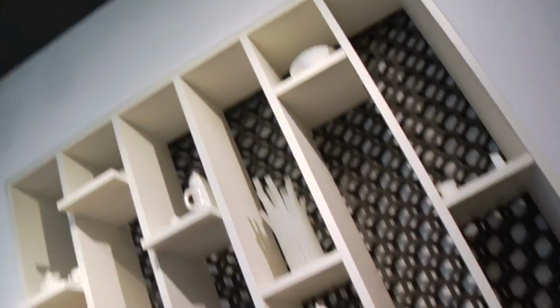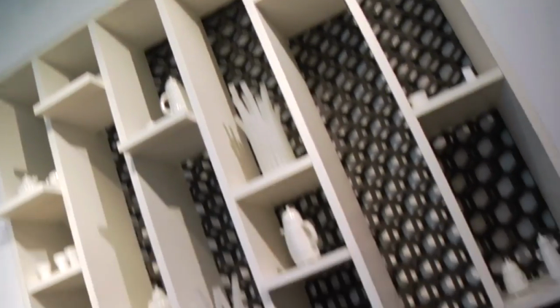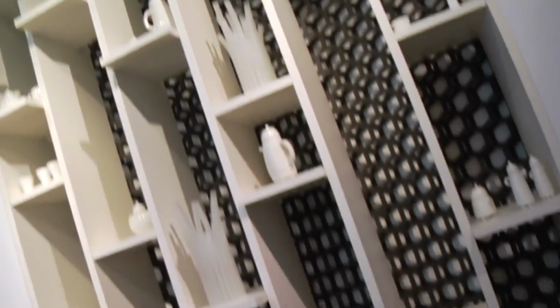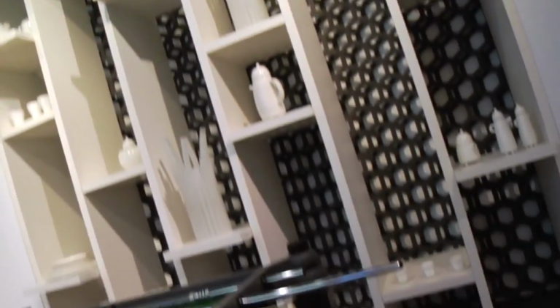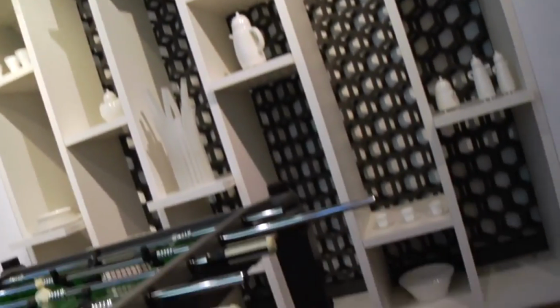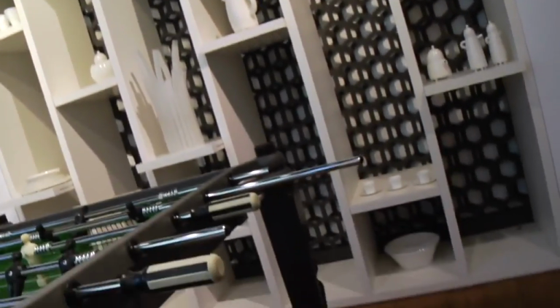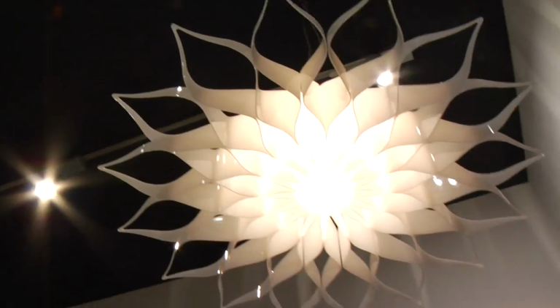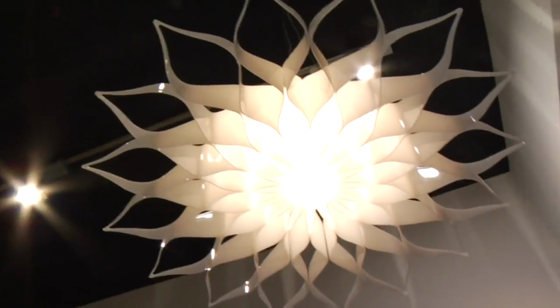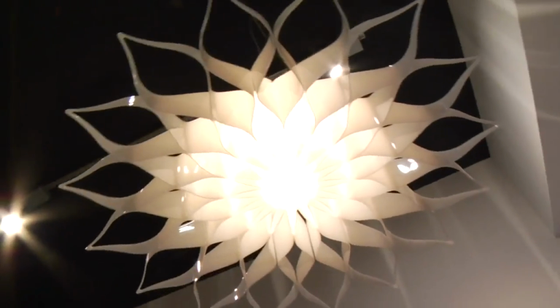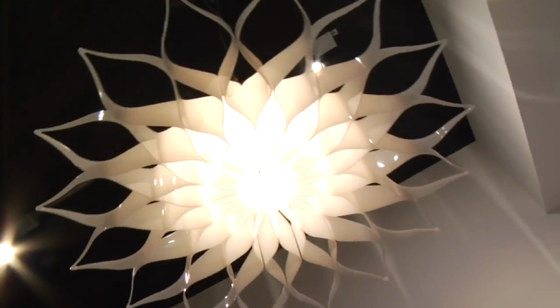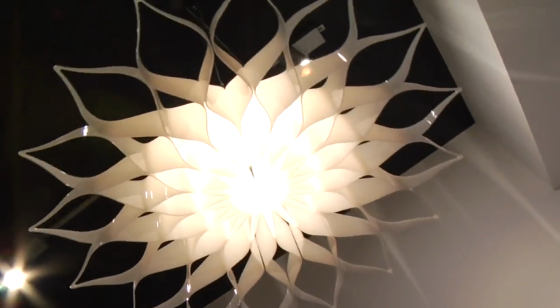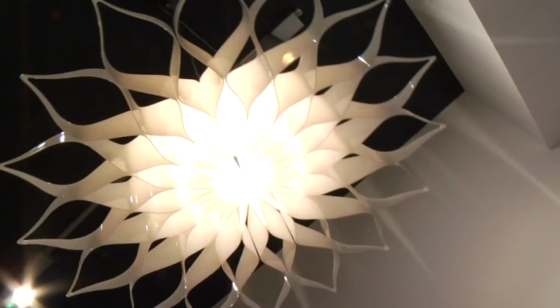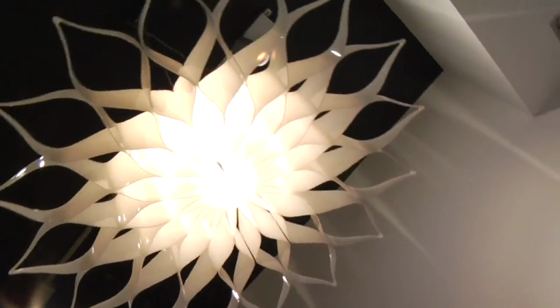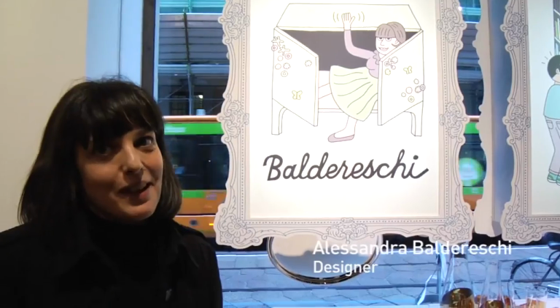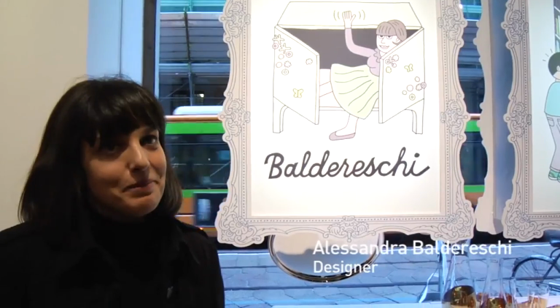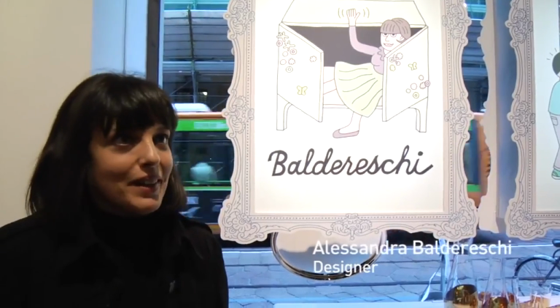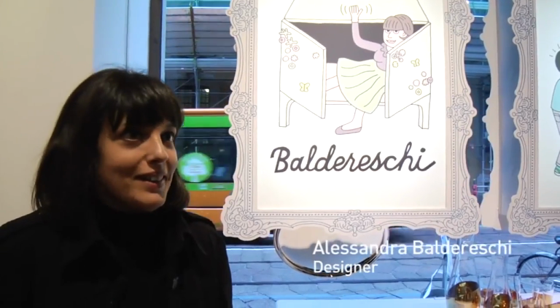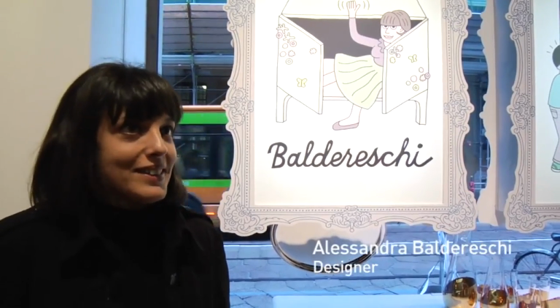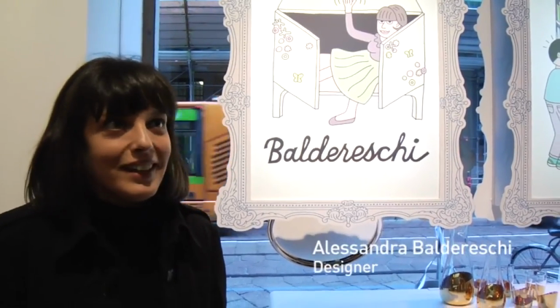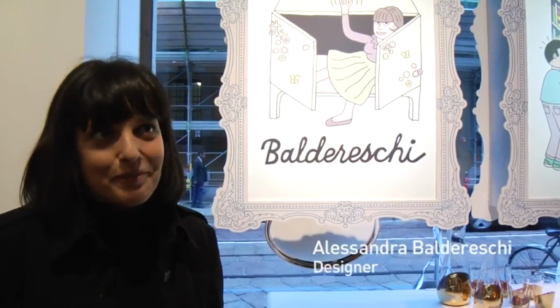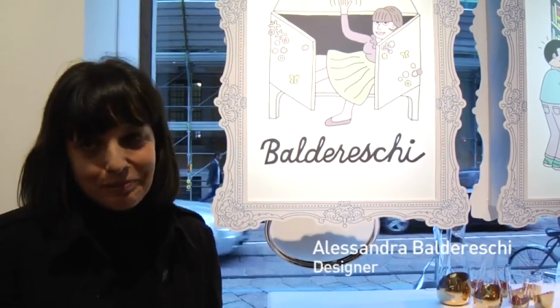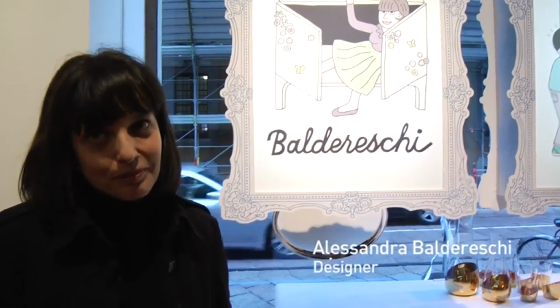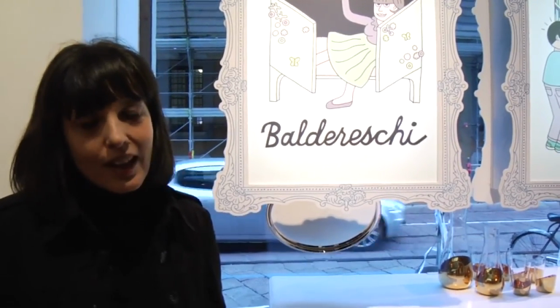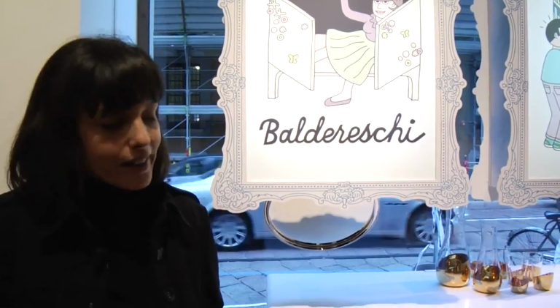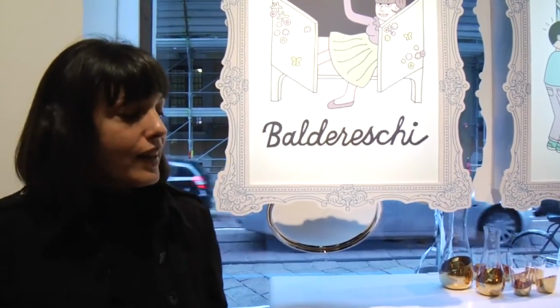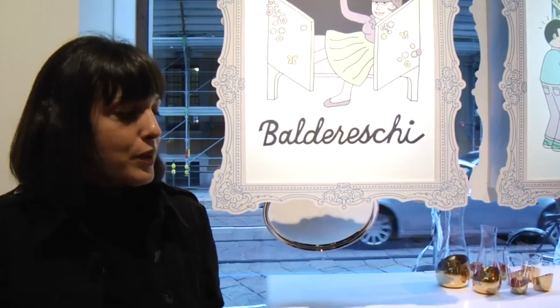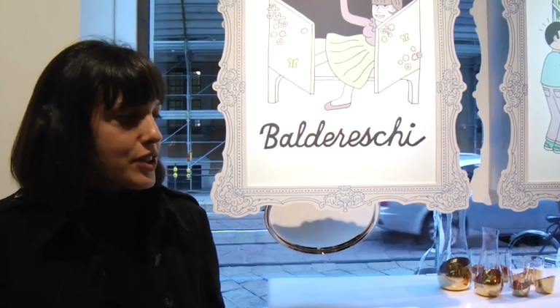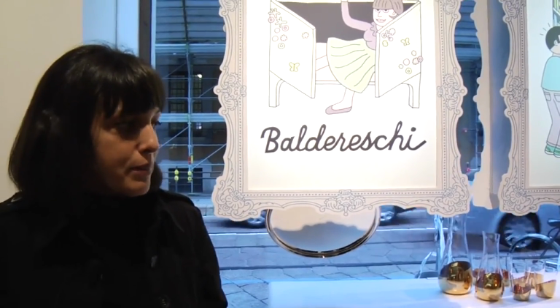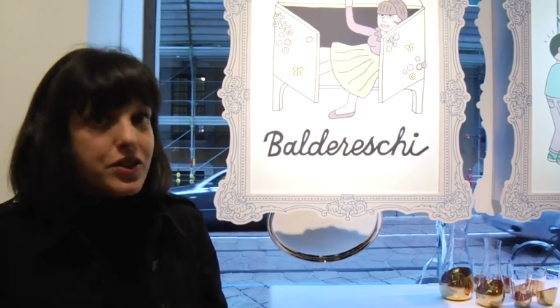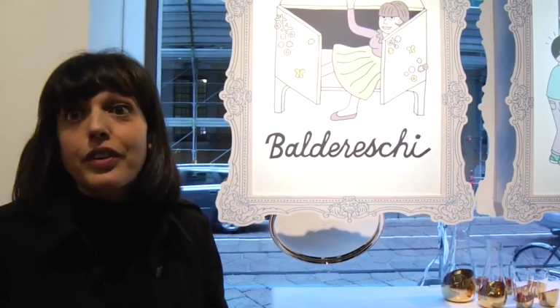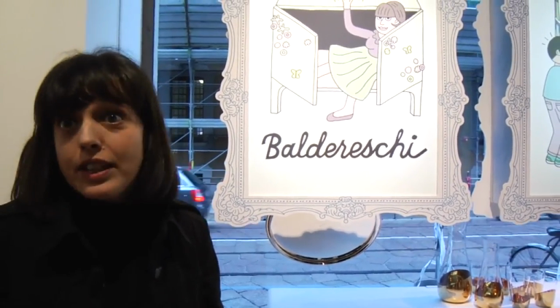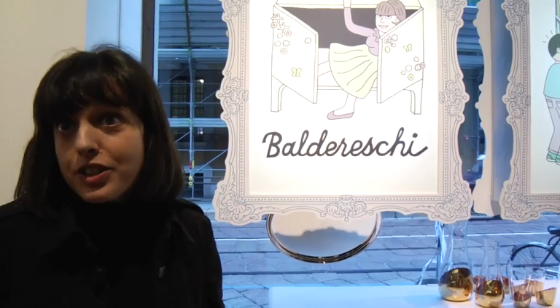My name is Alessandra Baldereschi. I'm a designer and I will show my project for Skitch.